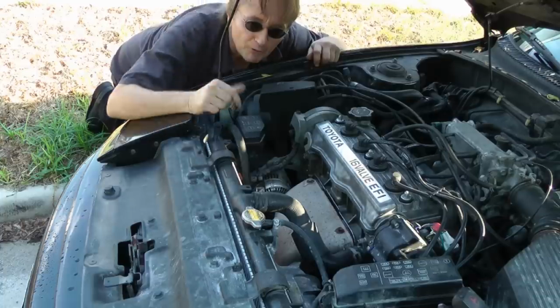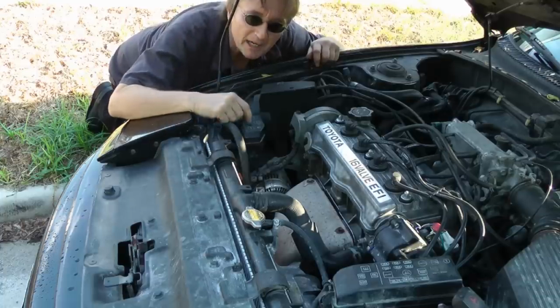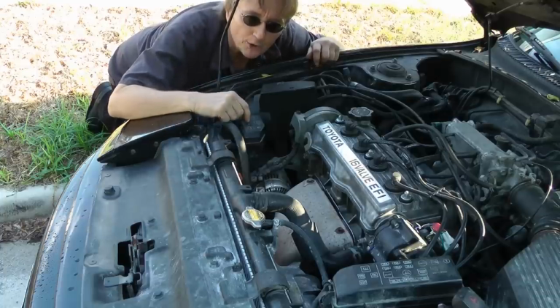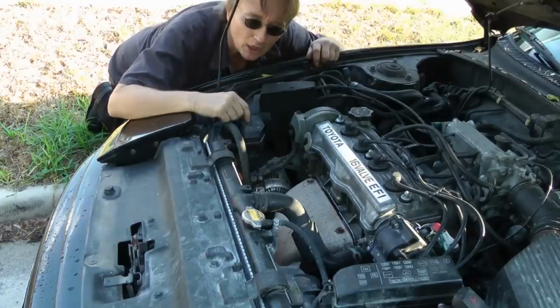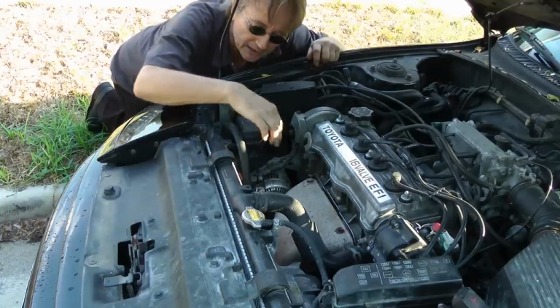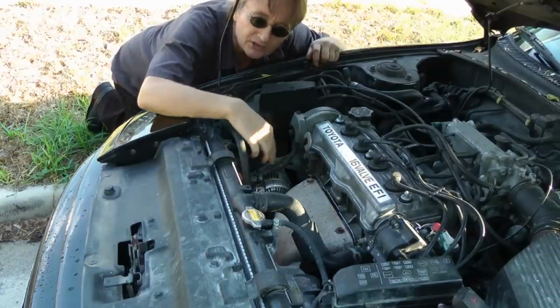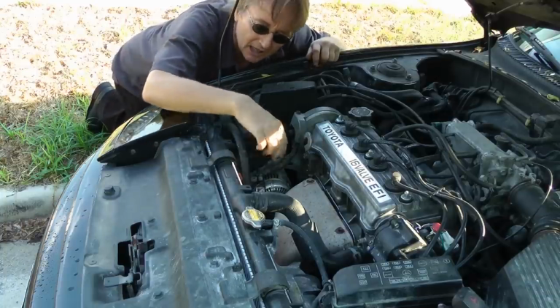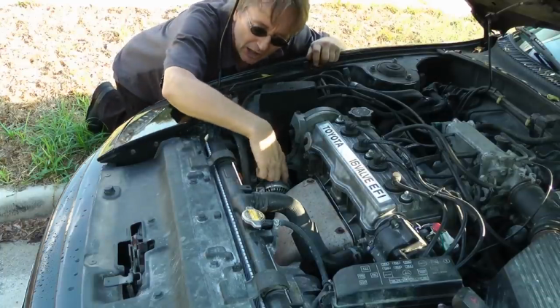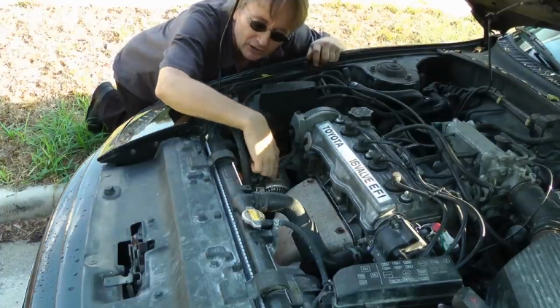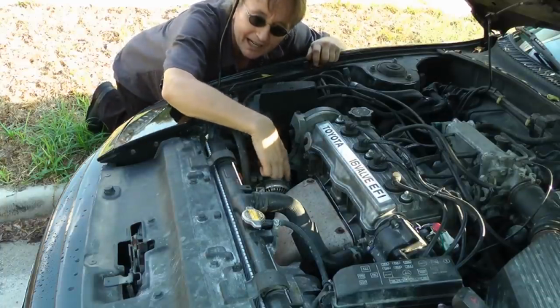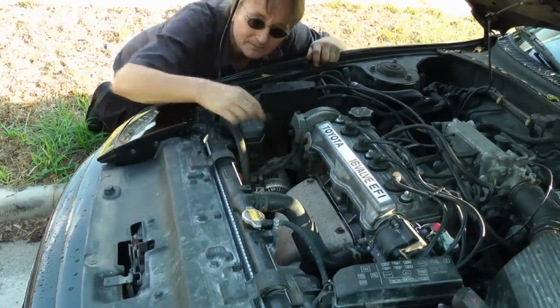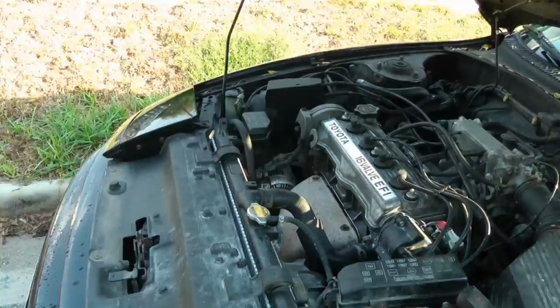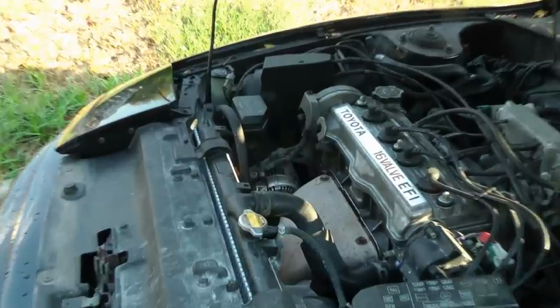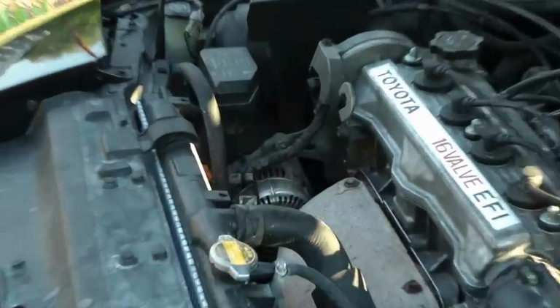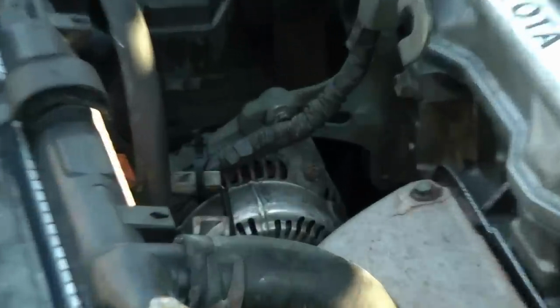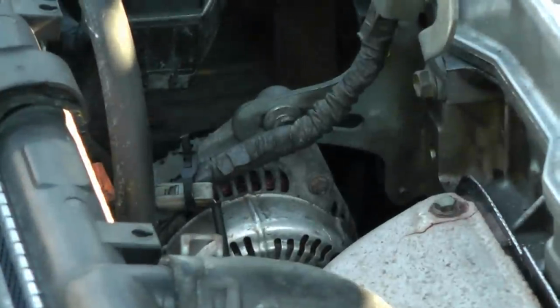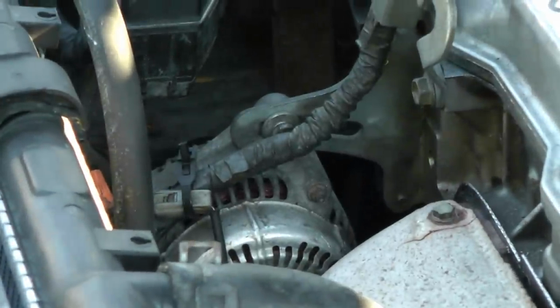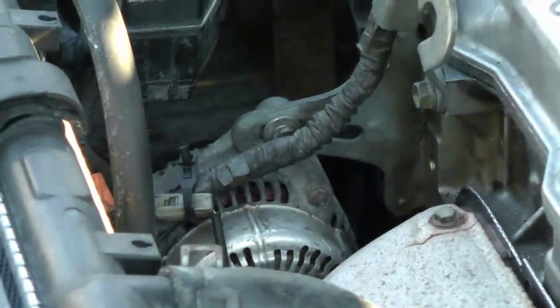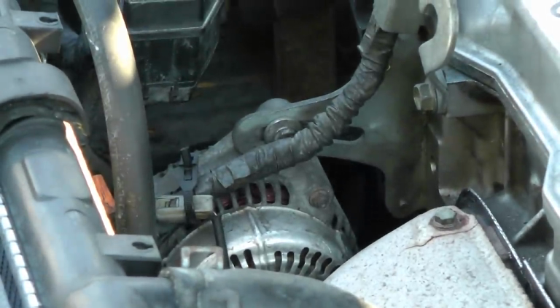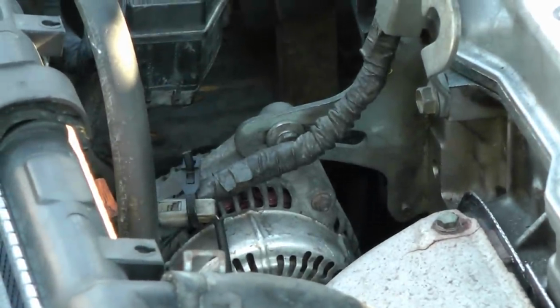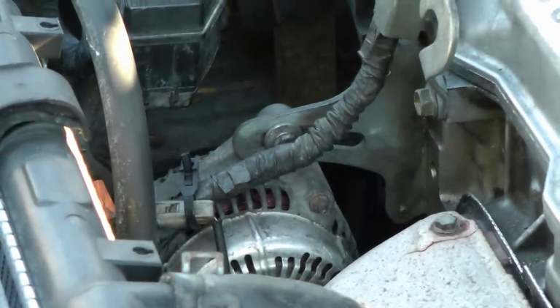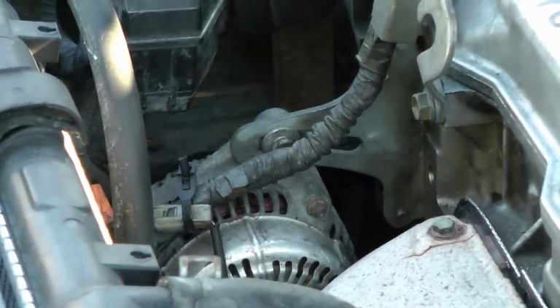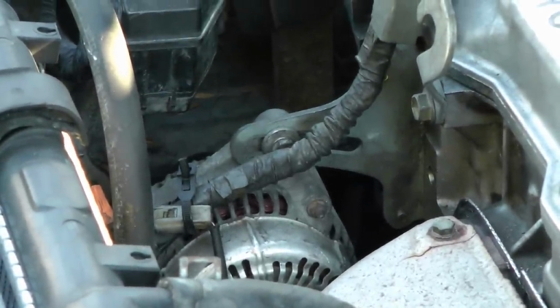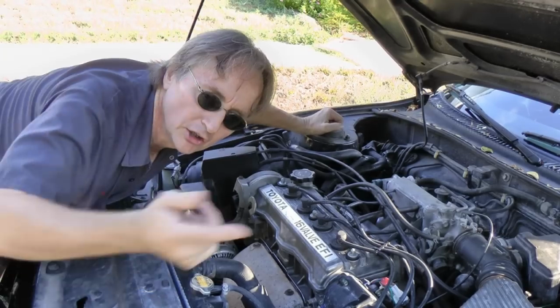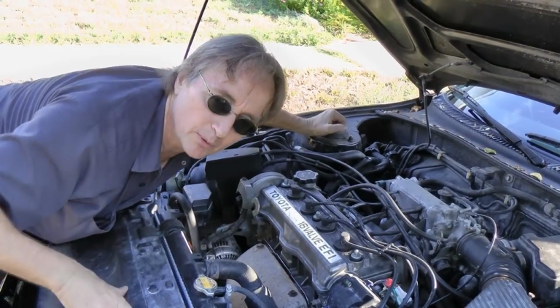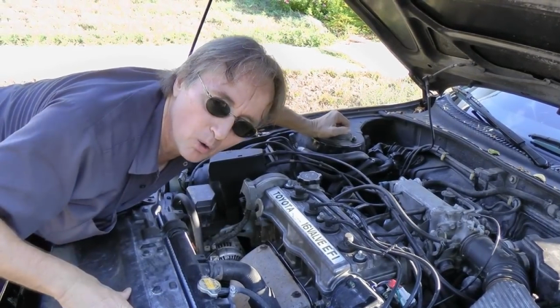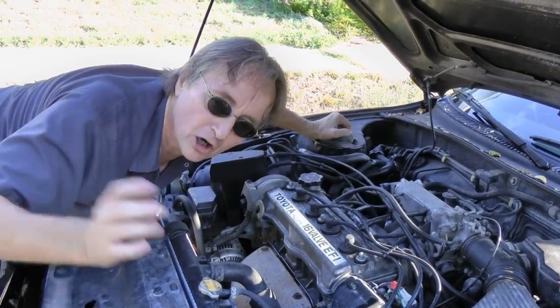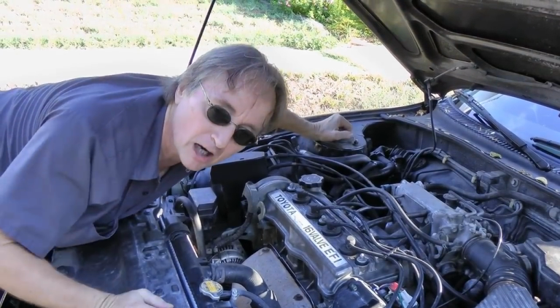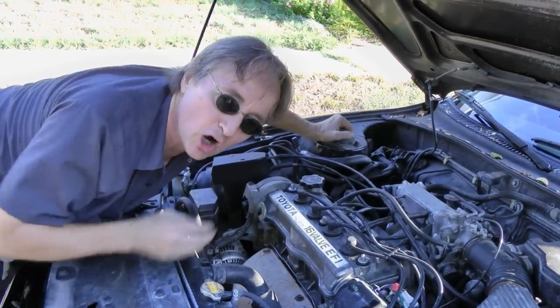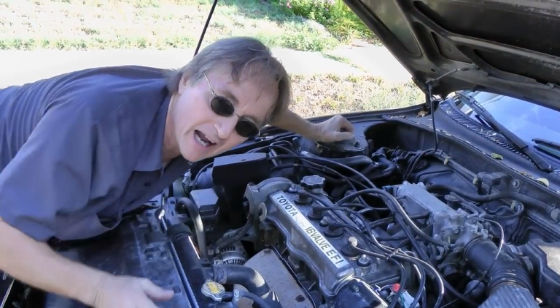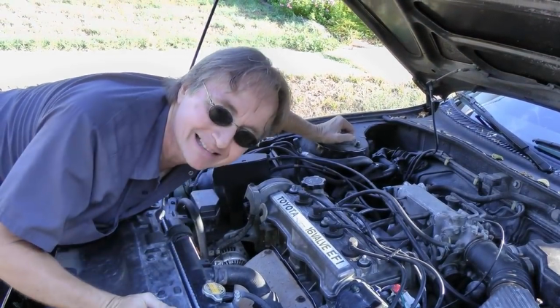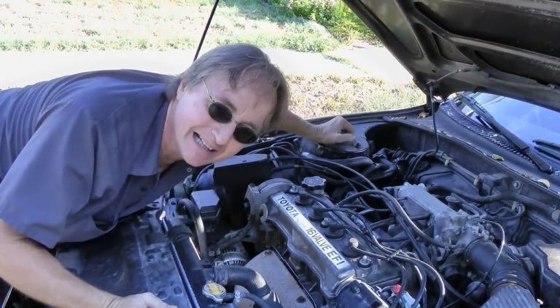Now if it had been an older Toyota like this old Celica, the alternator is right here. You just take off a couple of bolts and a fan belt and replace the alternator — you could get a rebuilt one for a hundred bucks or so and put it on in about 10 minutes.